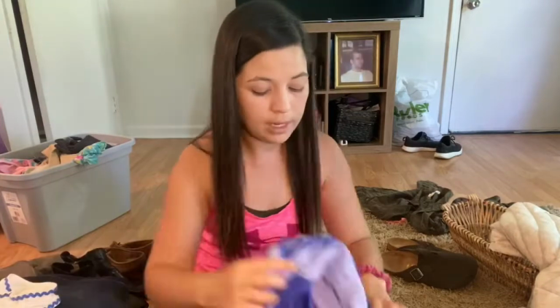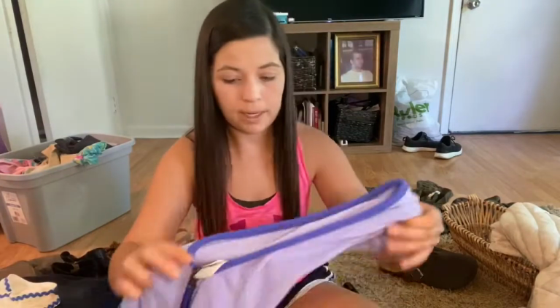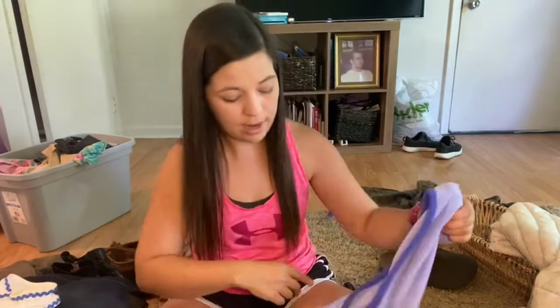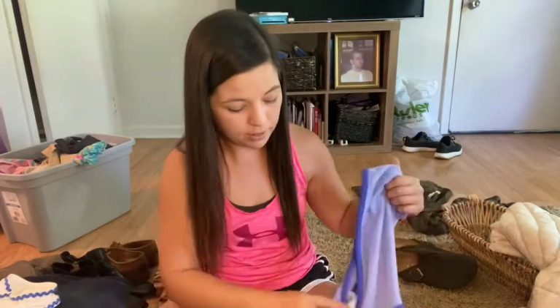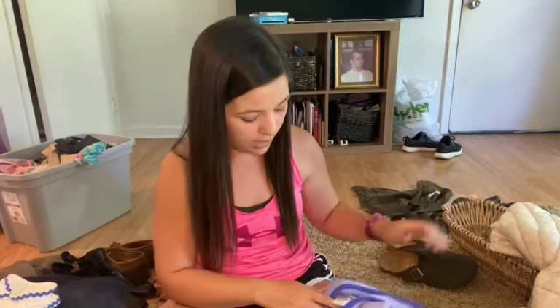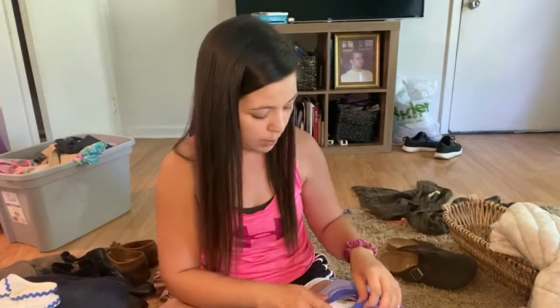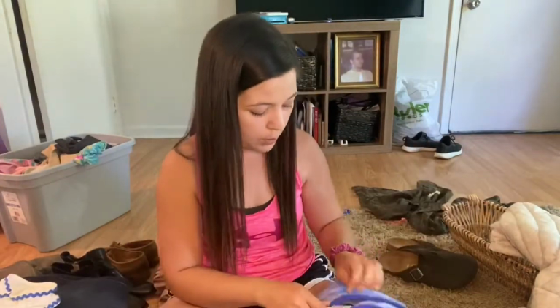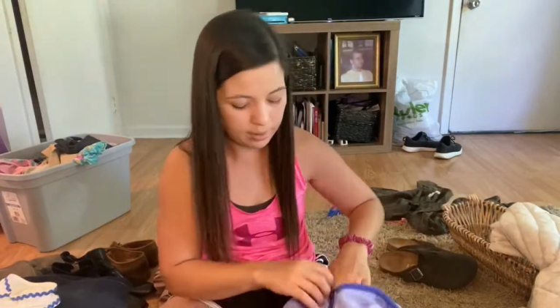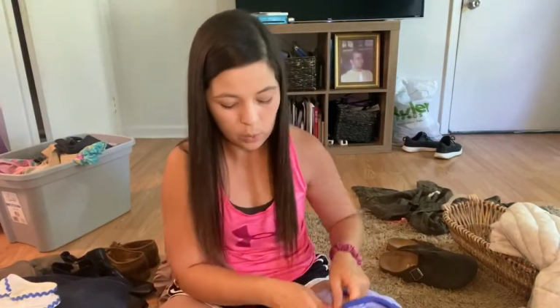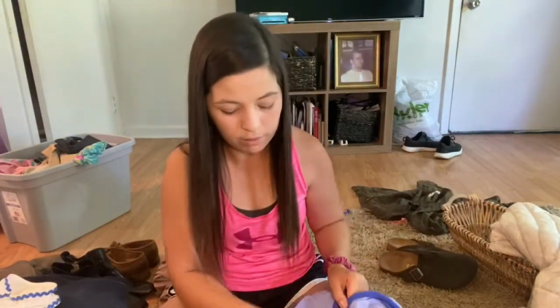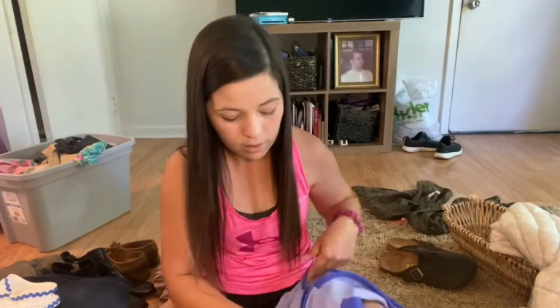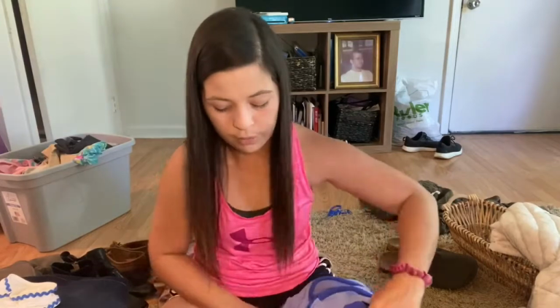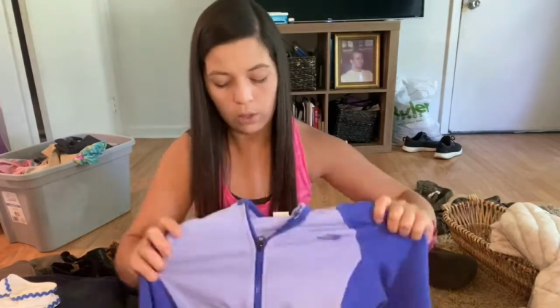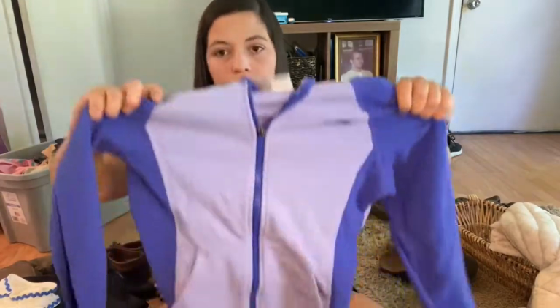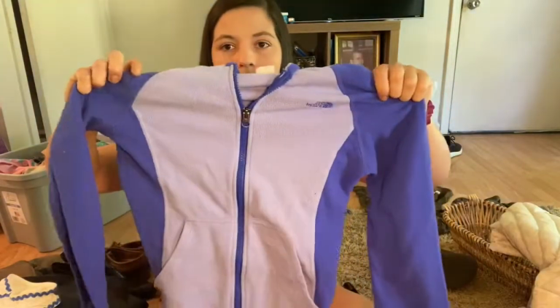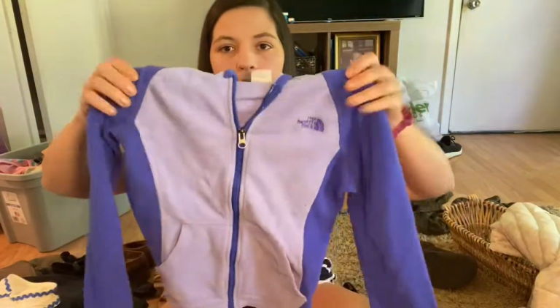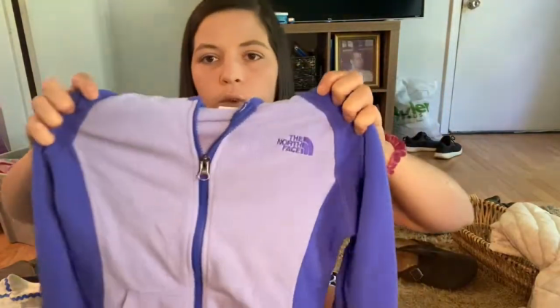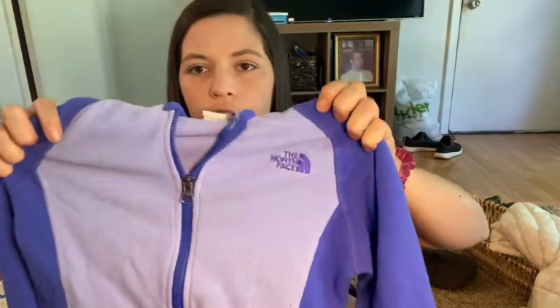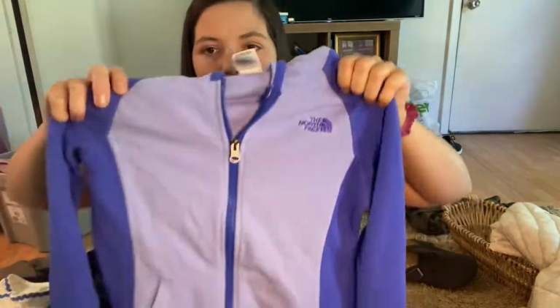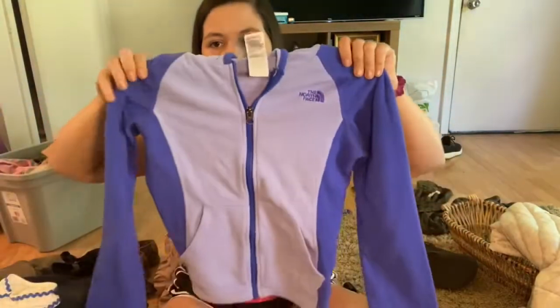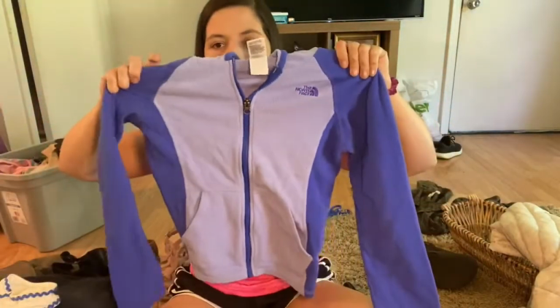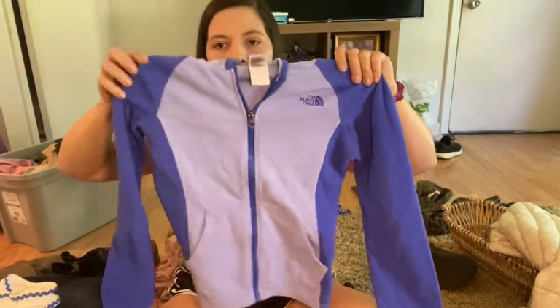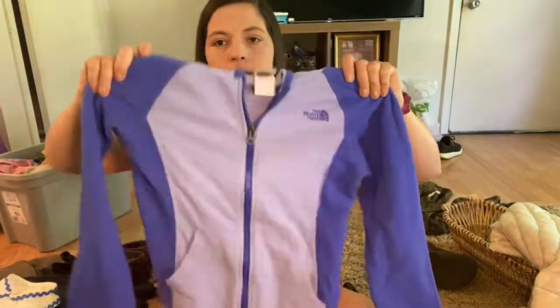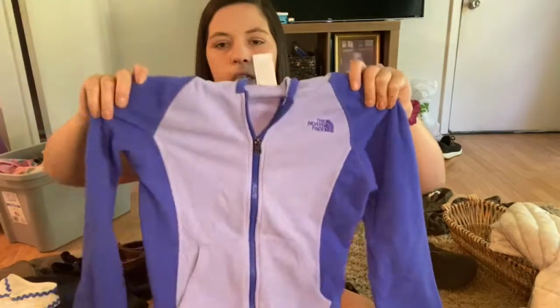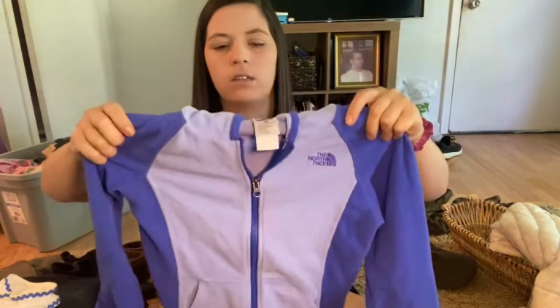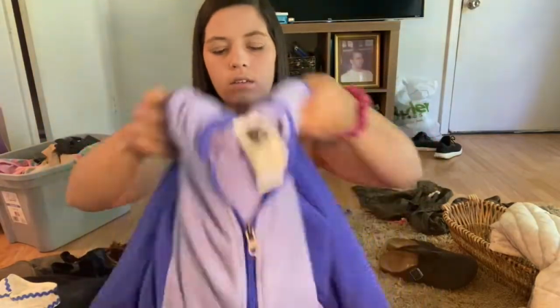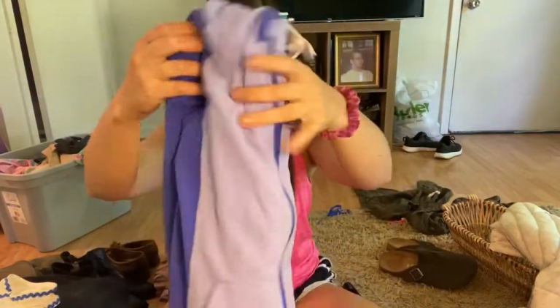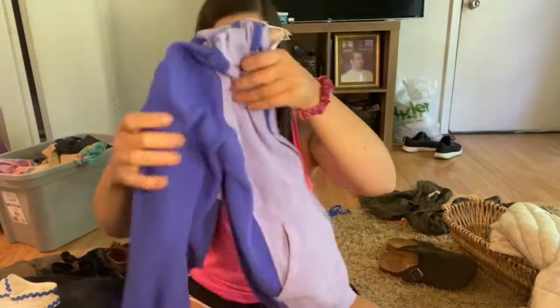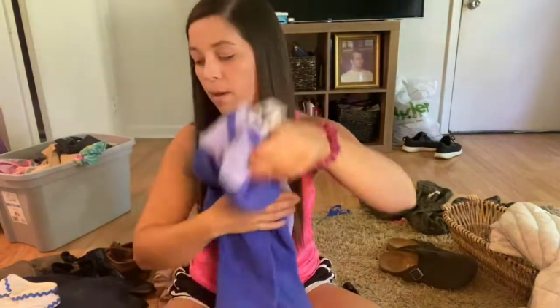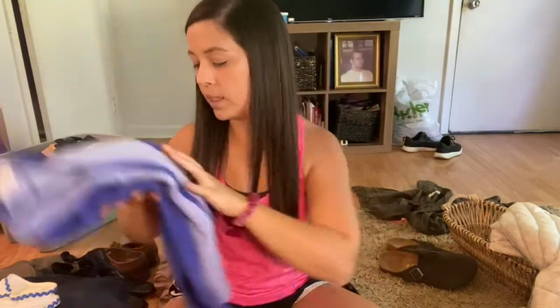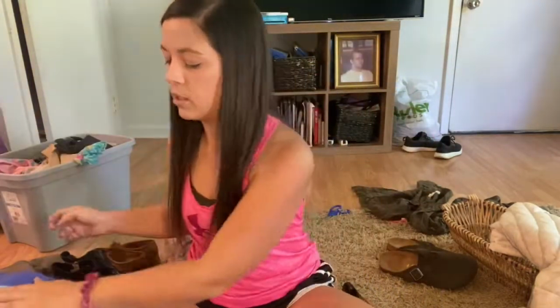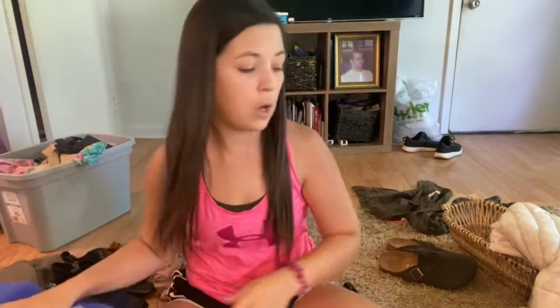Next up I just grabbed this North Face purple zip-up, medium 10-12, for the fall. It's a girls' North Face jacket and I'll probably sell this for $15, though I probably won't list it until the fall.